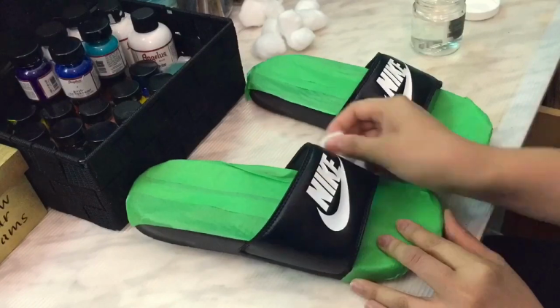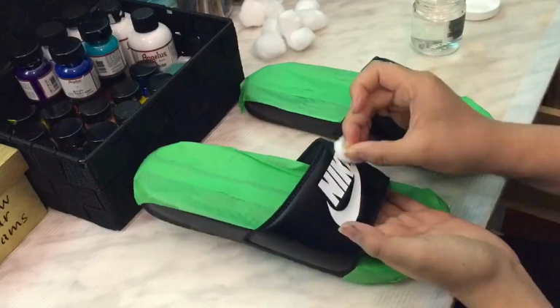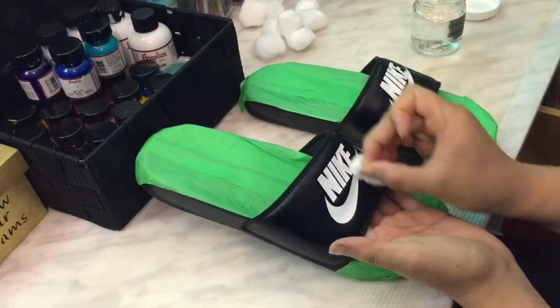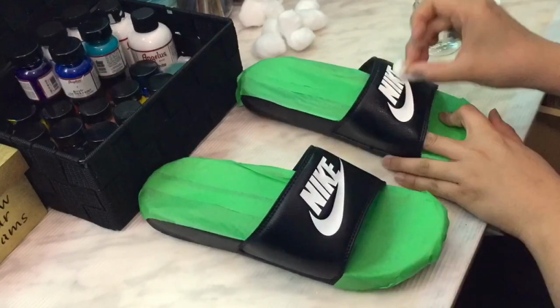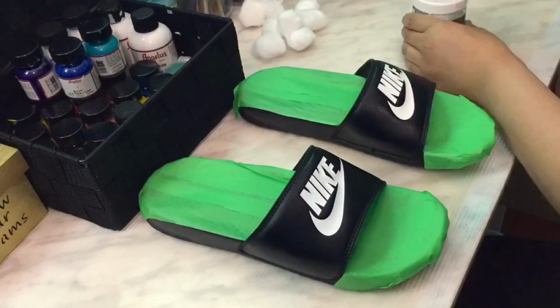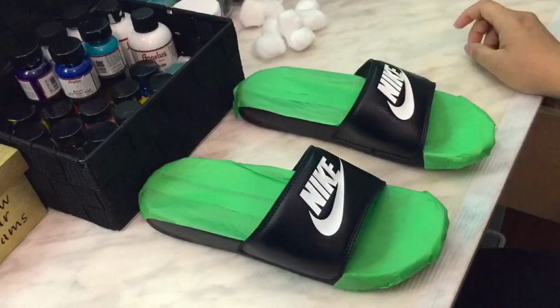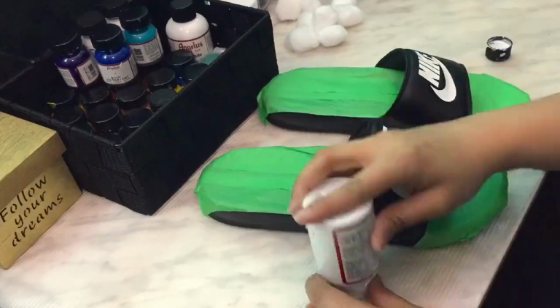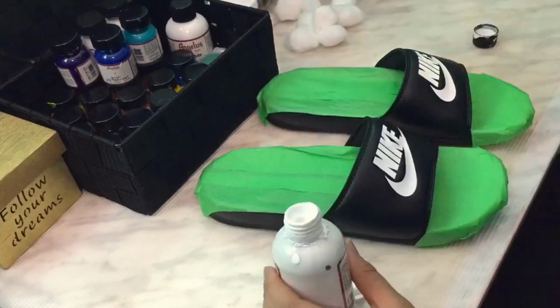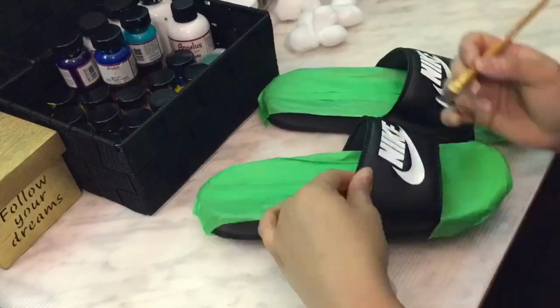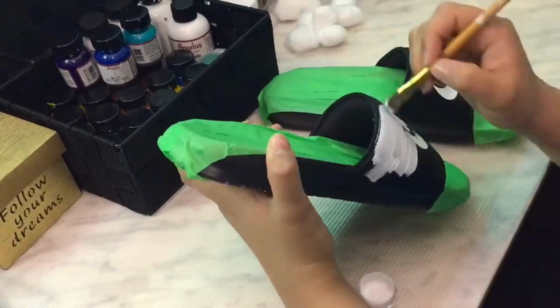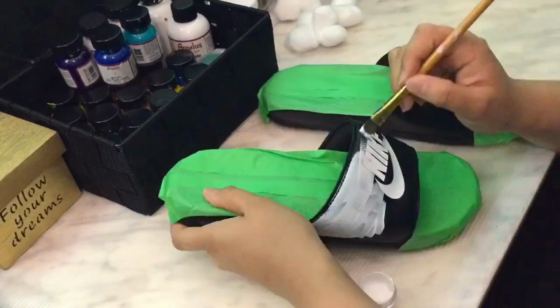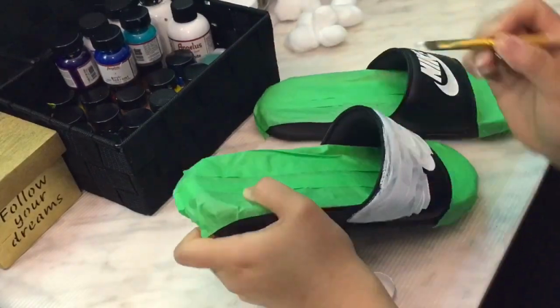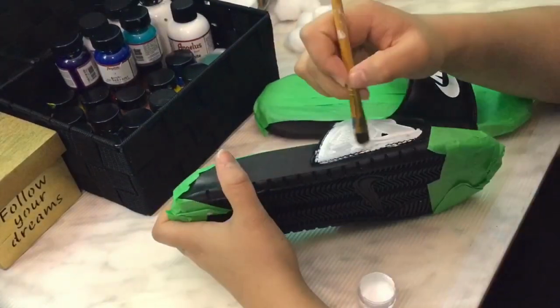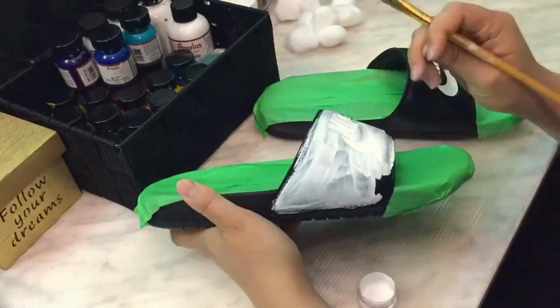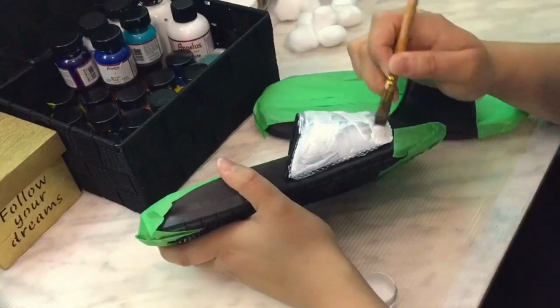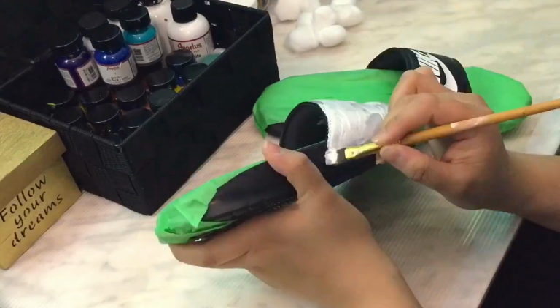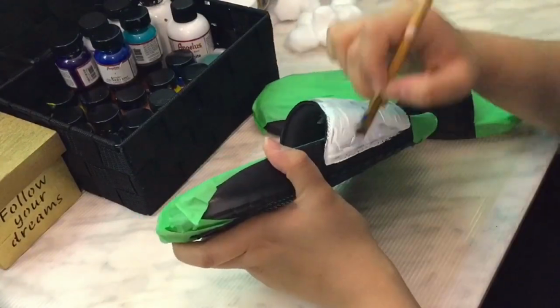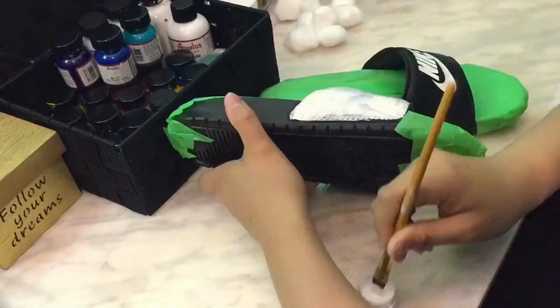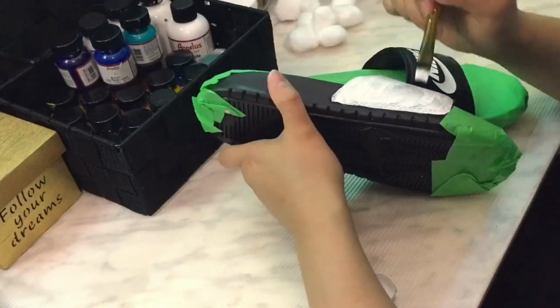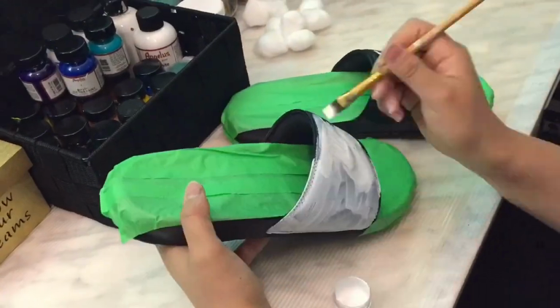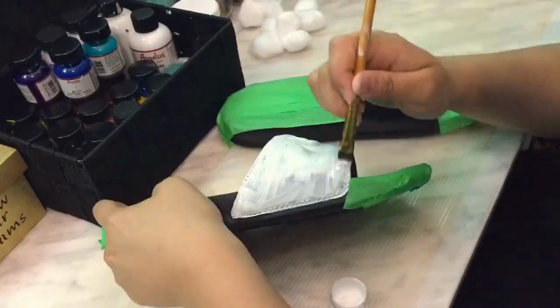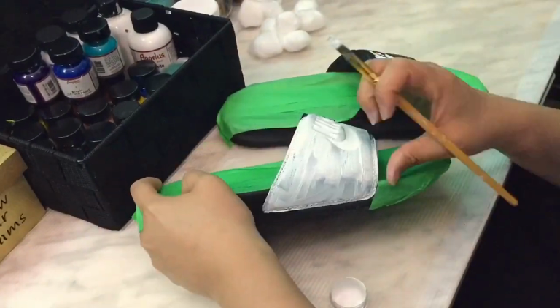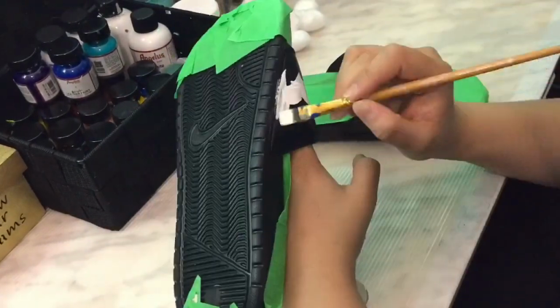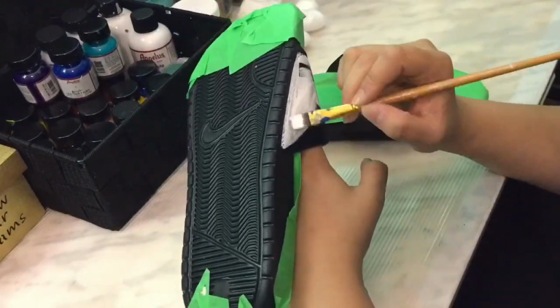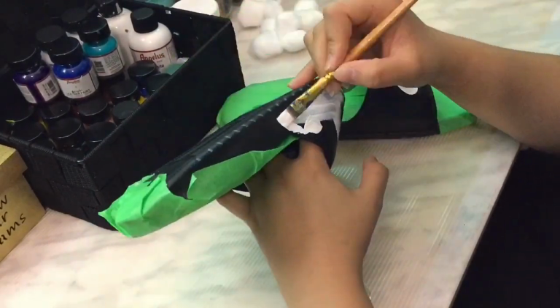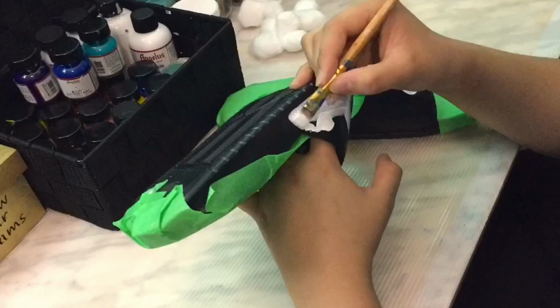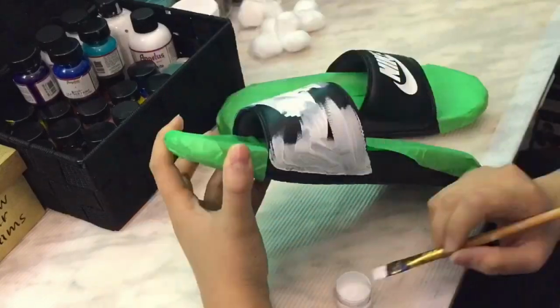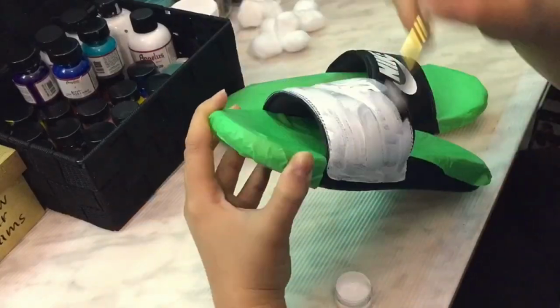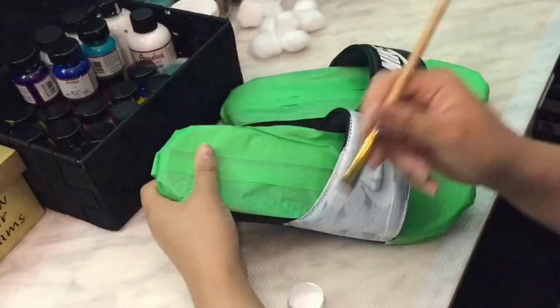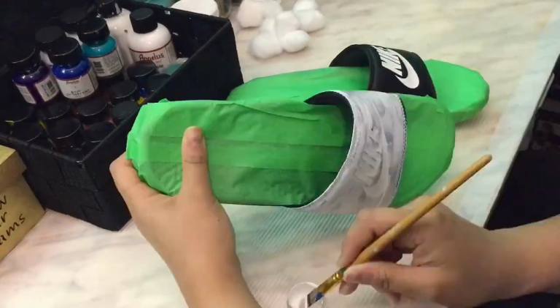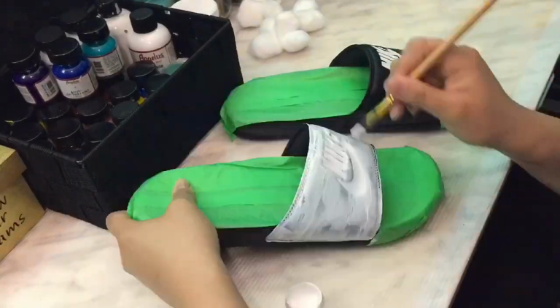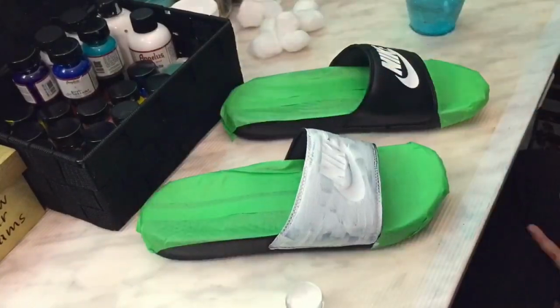Using the Angelus flat white paint, I'm putting on the first layer so that when I use different colors it will be easier to paint and it will show the lighter and more vivid colors.